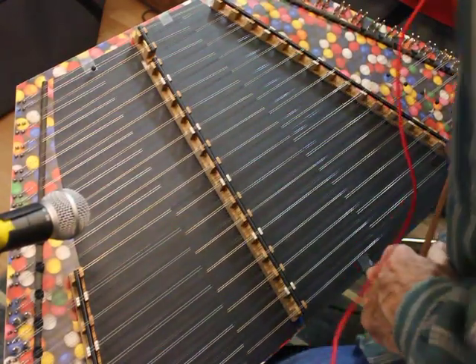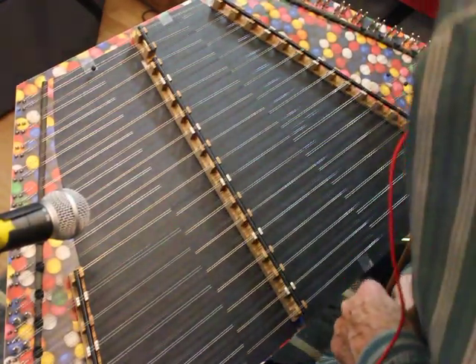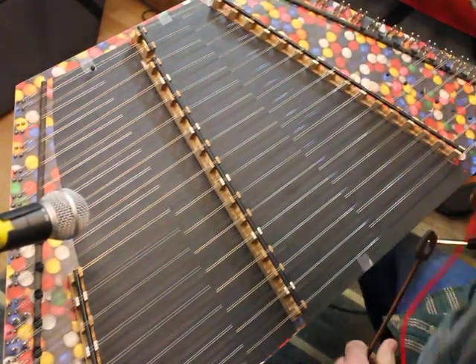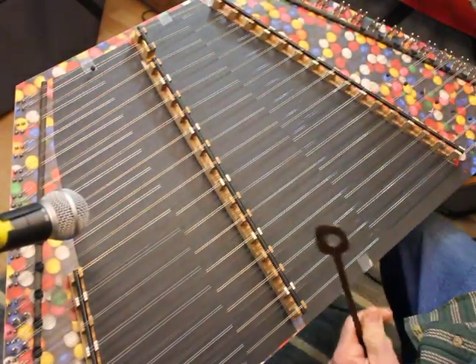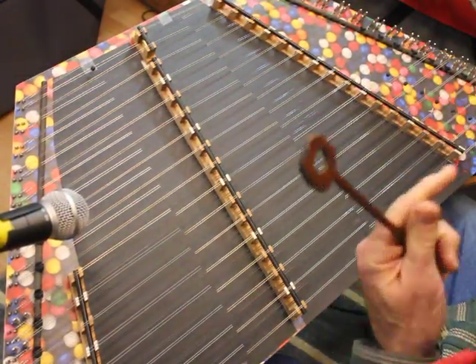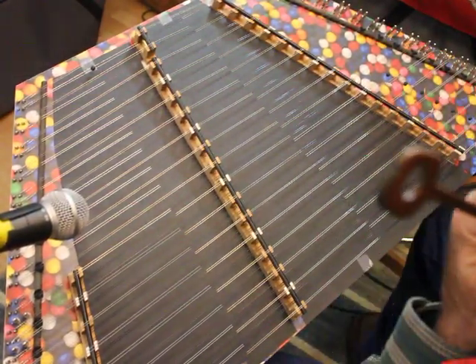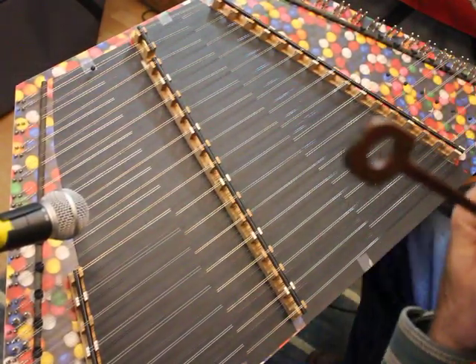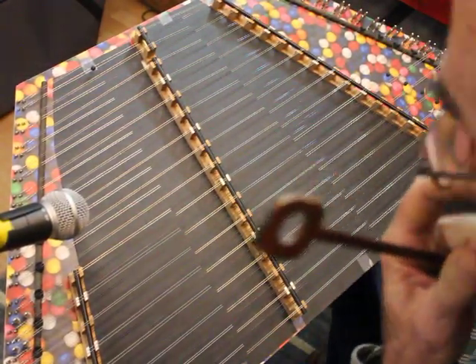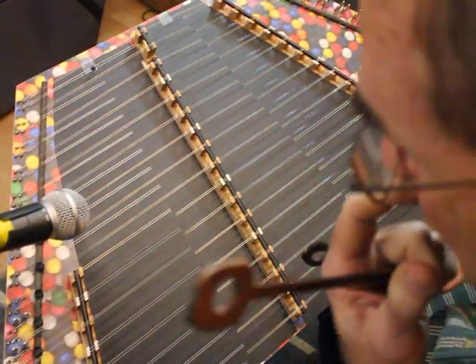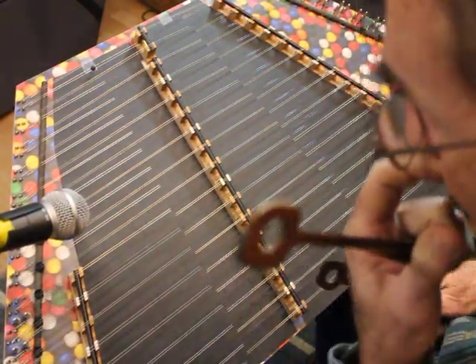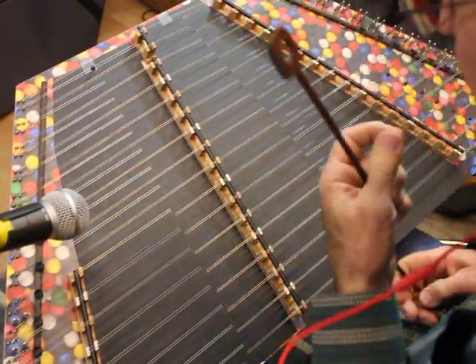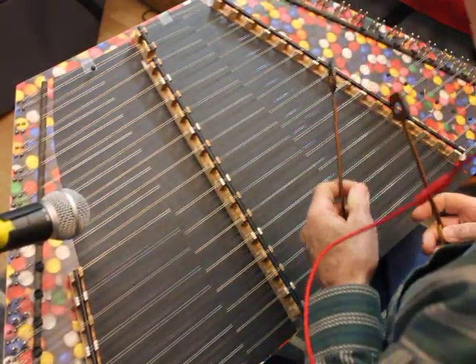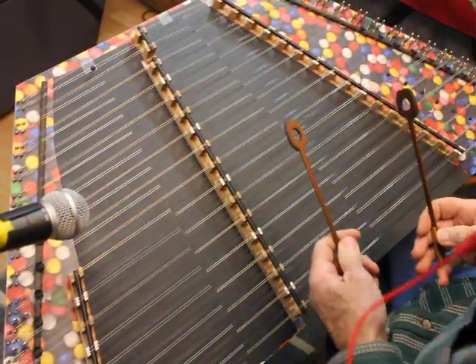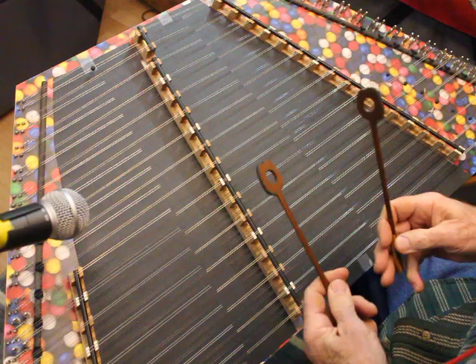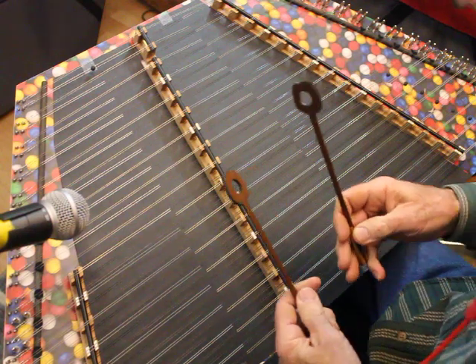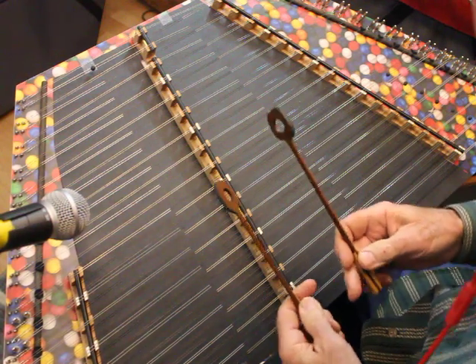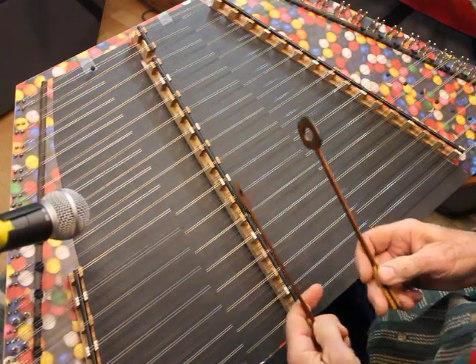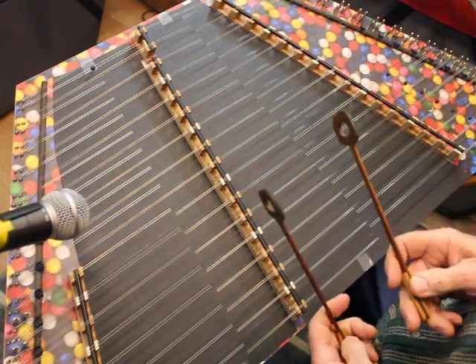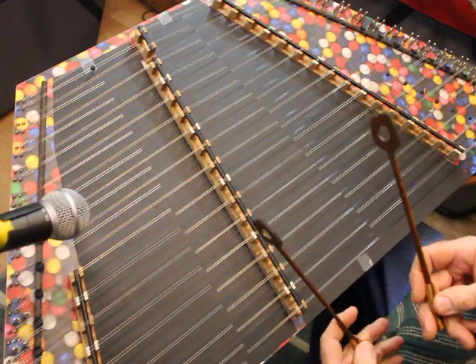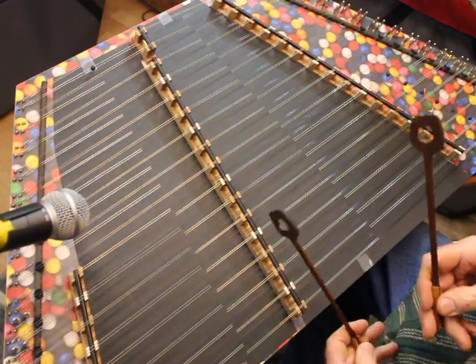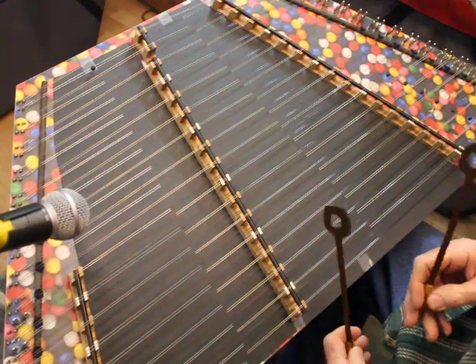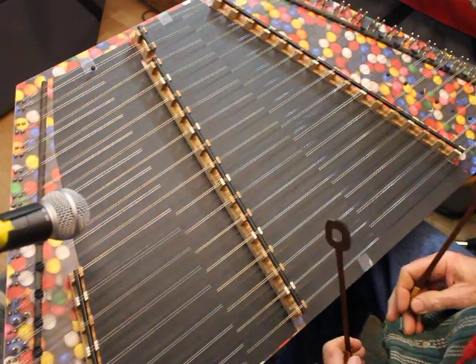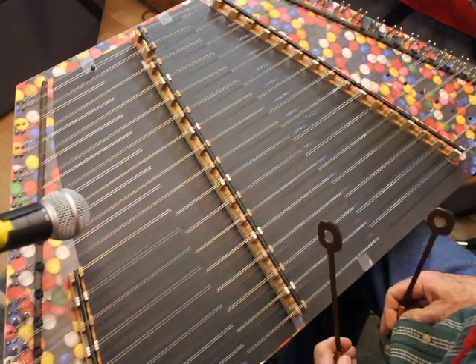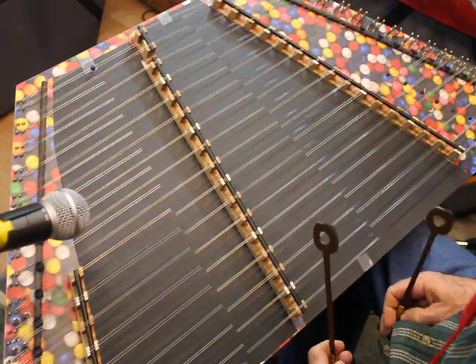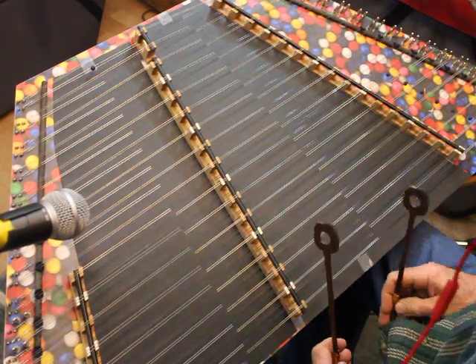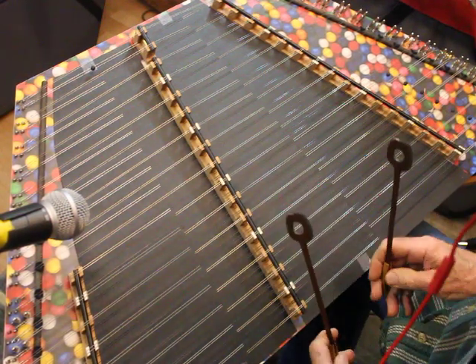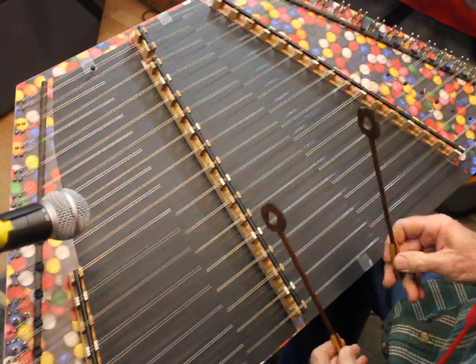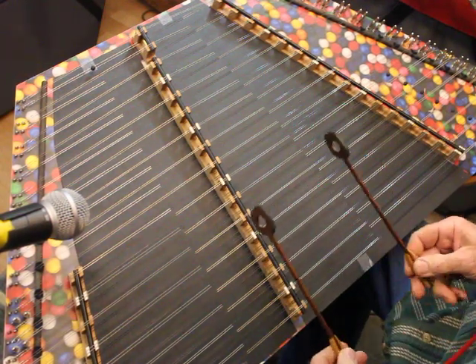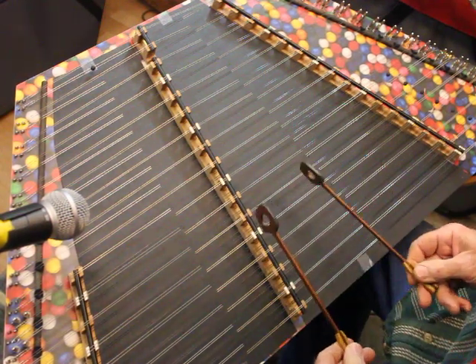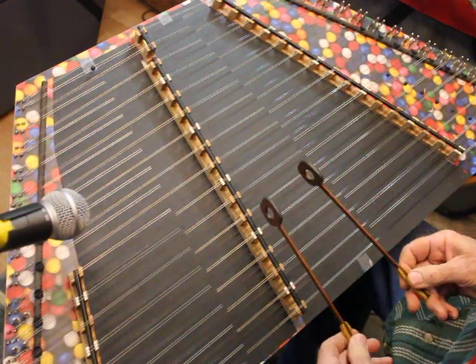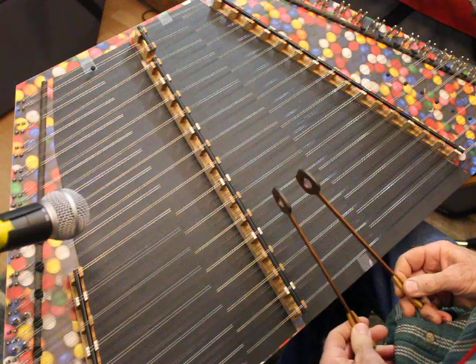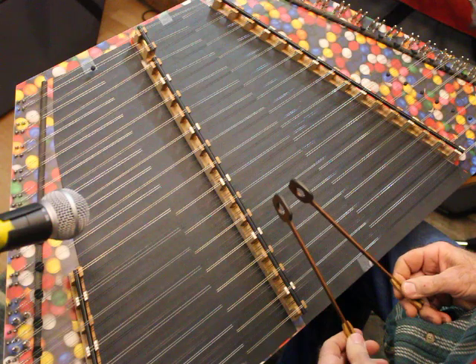Hello, I'm Chris Voss, Songbird Dulcimers, and this is Tom and Jerry. Thomas Jefferson was a fiddler, and this was one of his favorites. Key of D.